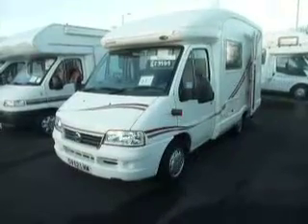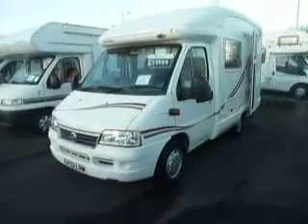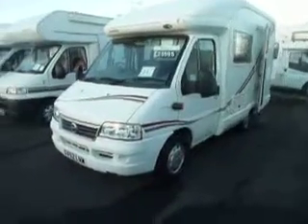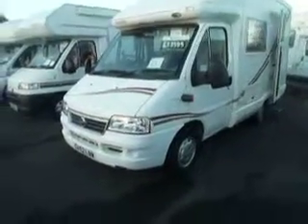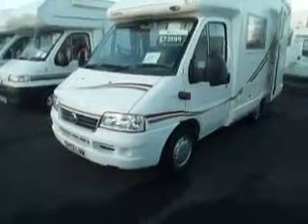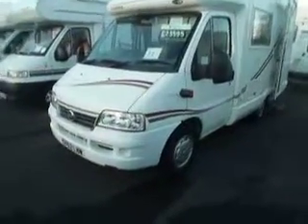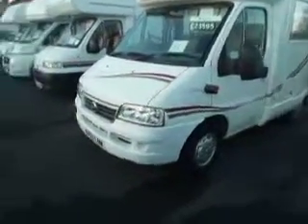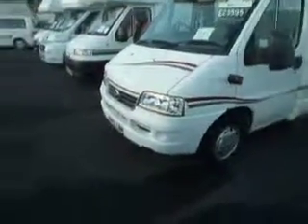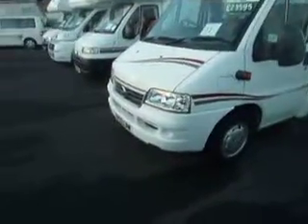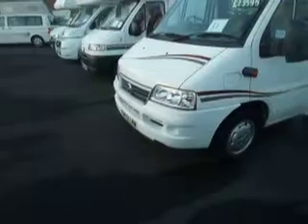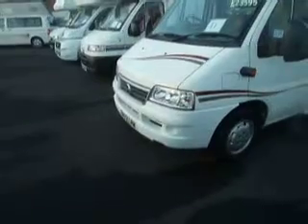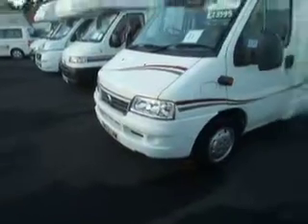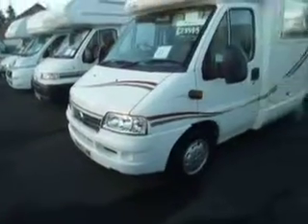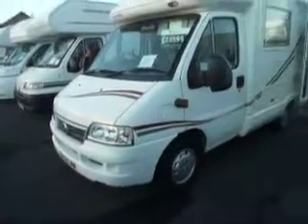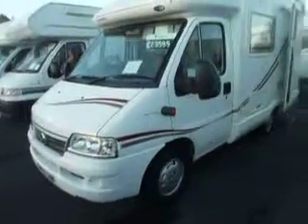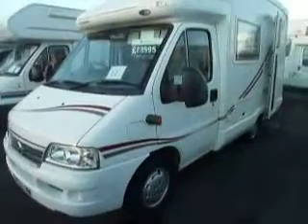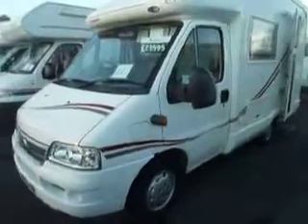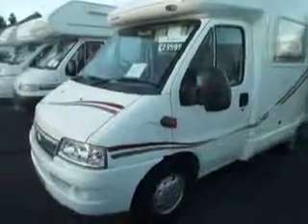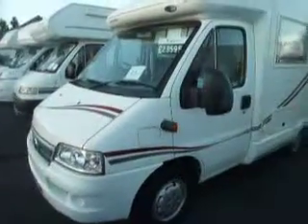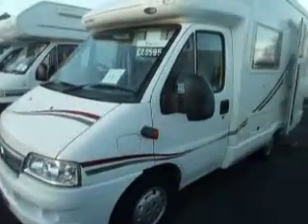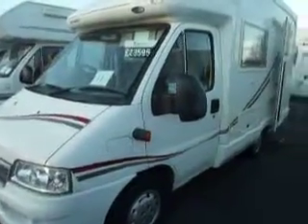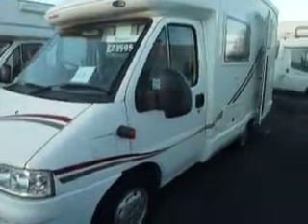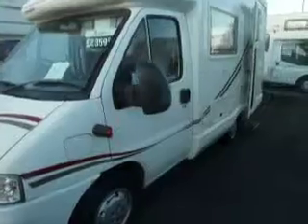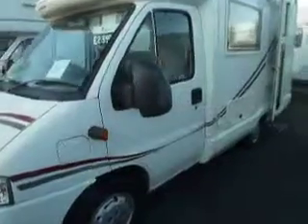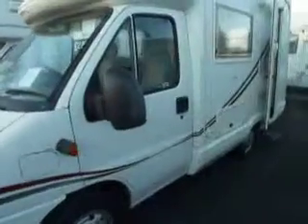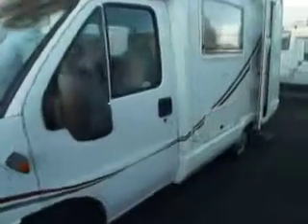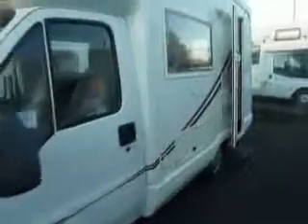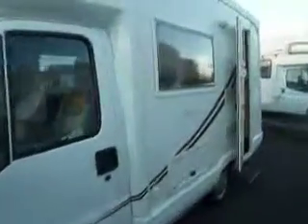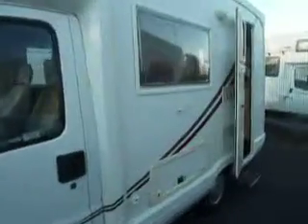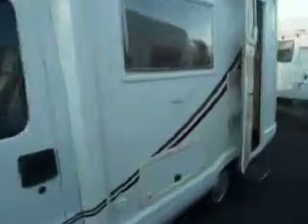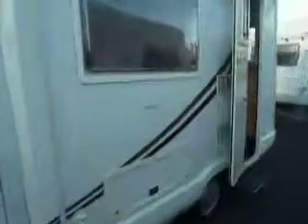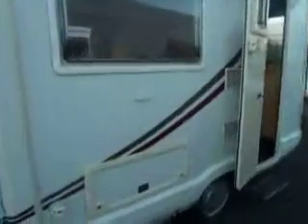Hello and welcome to Salop Leisure. What I'm showing you now is a 2002 on a 52 Reg Autosleeper Nuevo — it's a Lancashire edition. The GRP sides are very dent resistant.